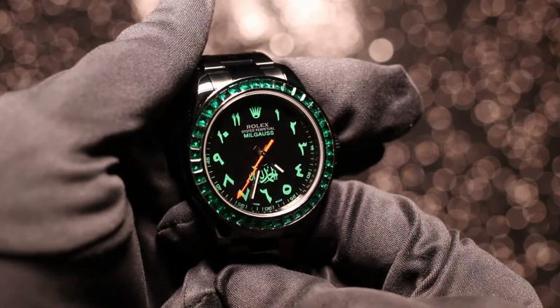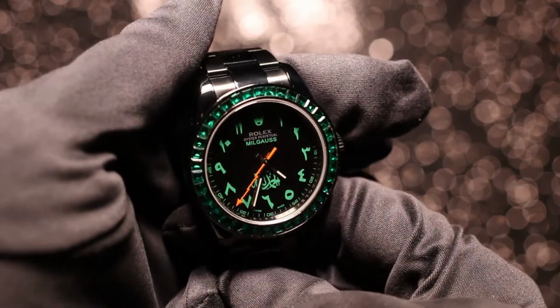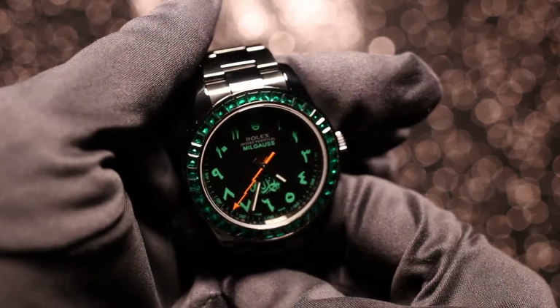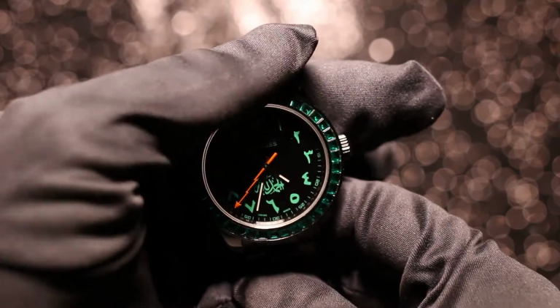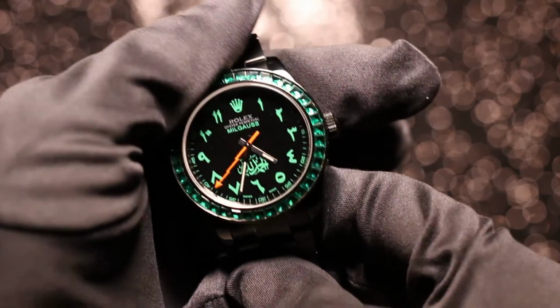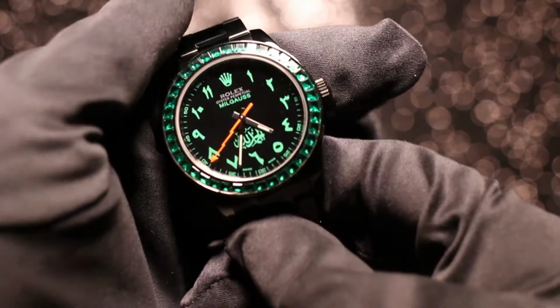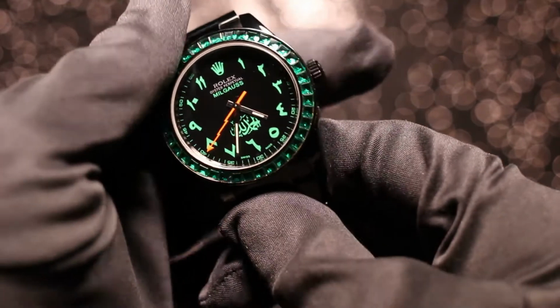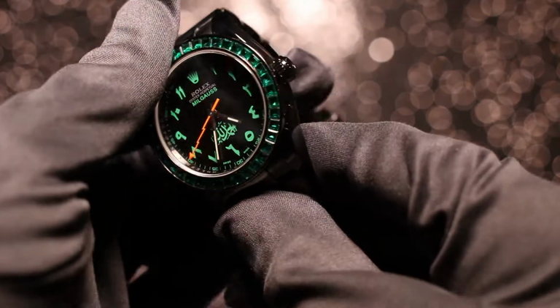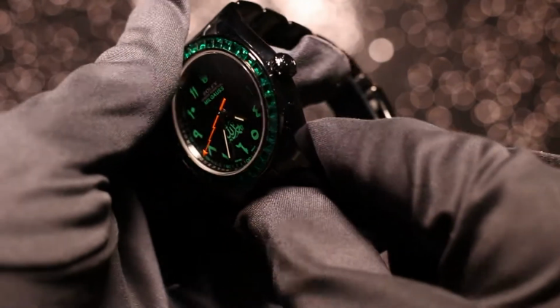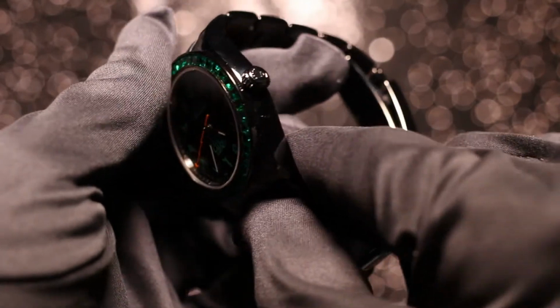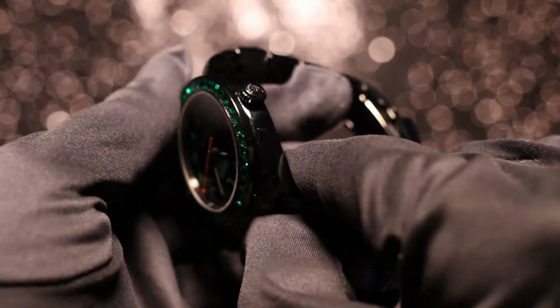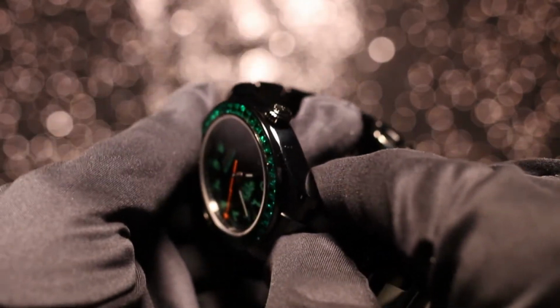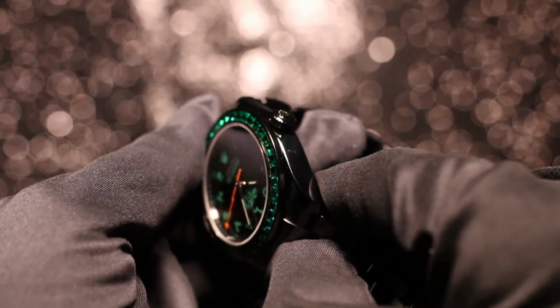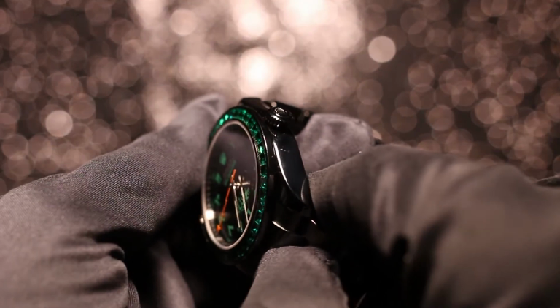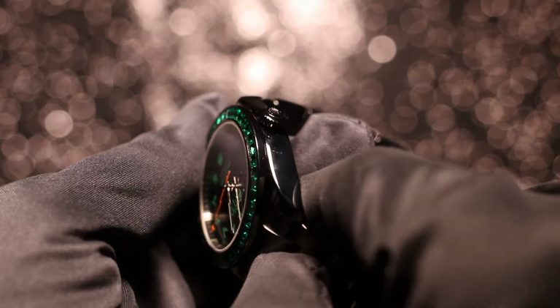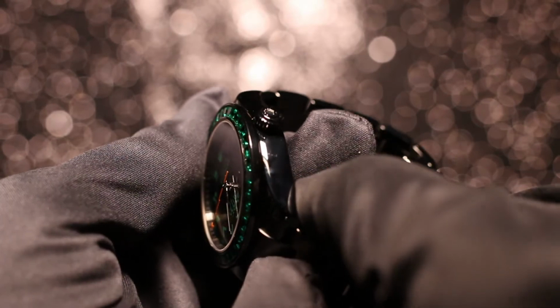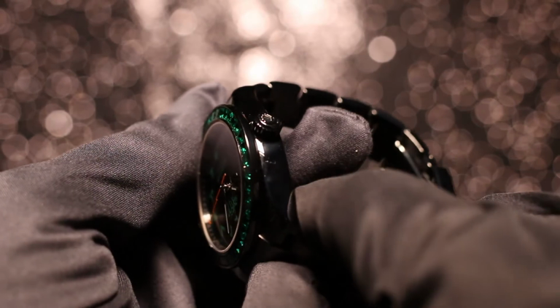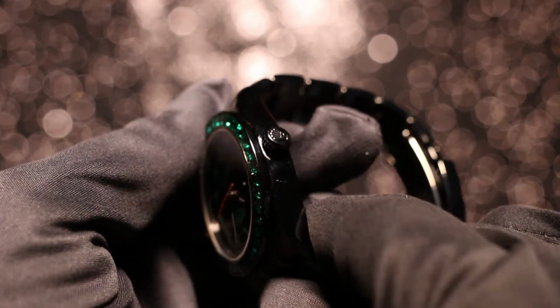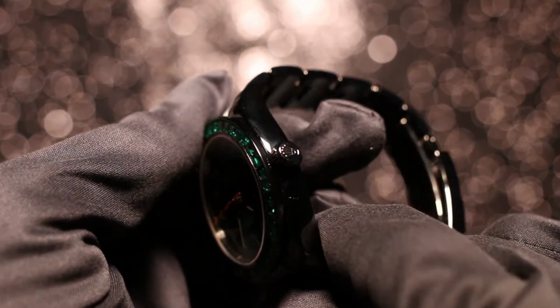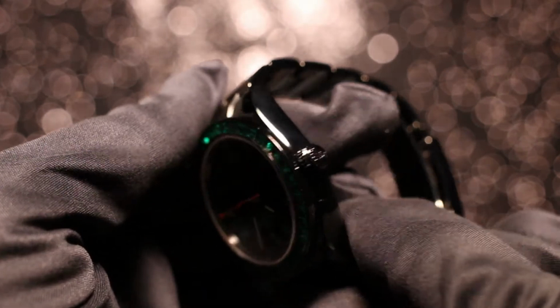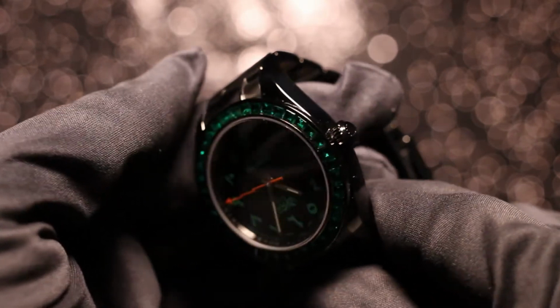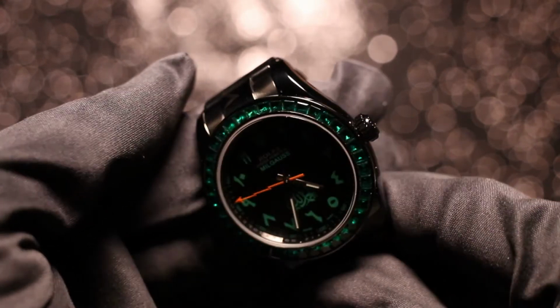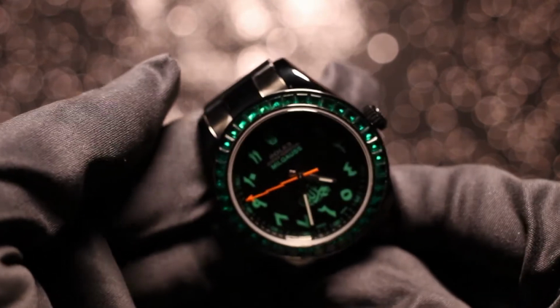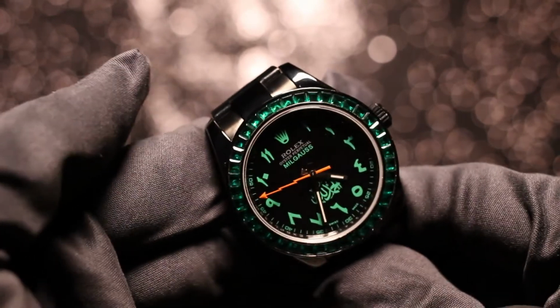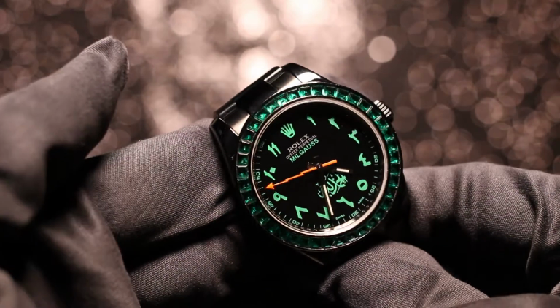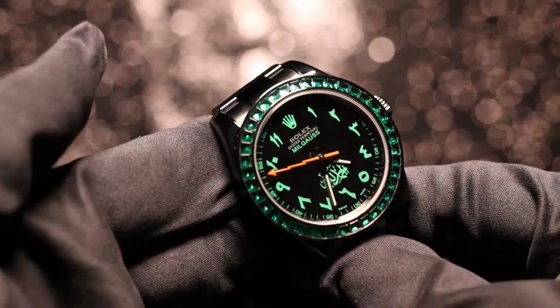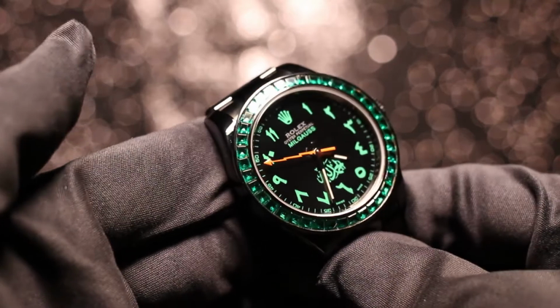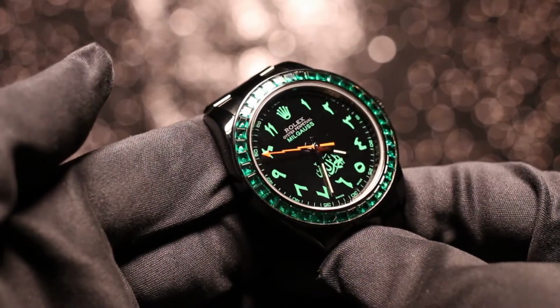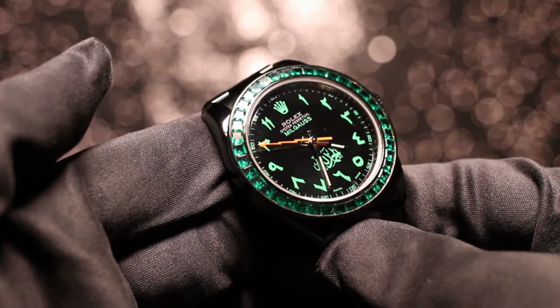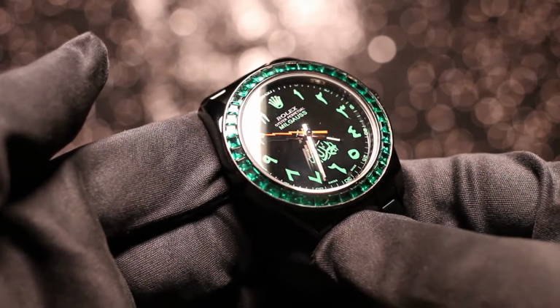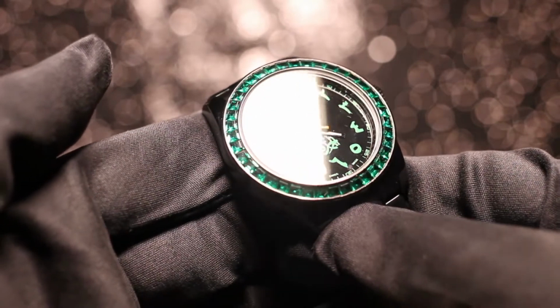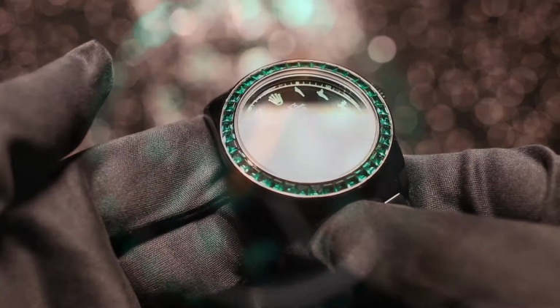The first thing you'll notice is the bezel itself. This is a steel PVD bezel, PVD'd by us, that's then been set with two and a half carats of emerald baguette cut gemstones. It's really striking and it really marks this watch out from the others.